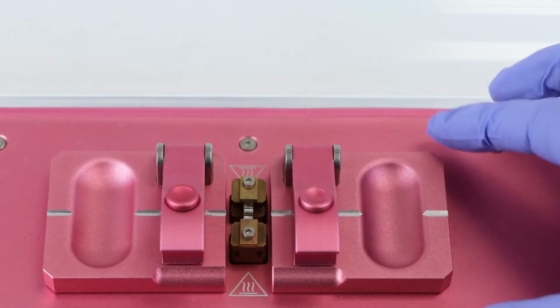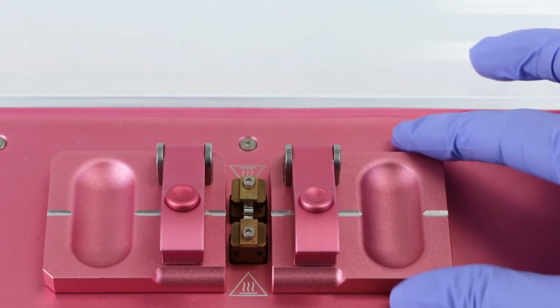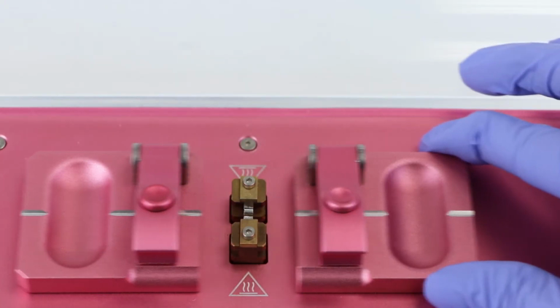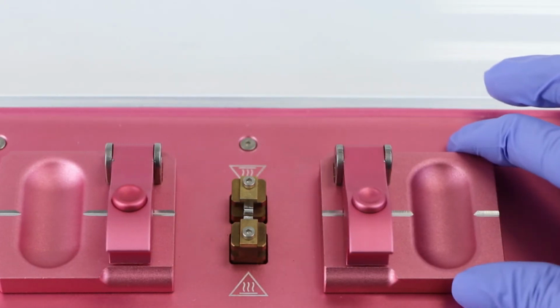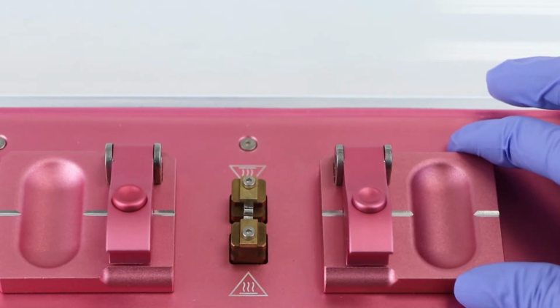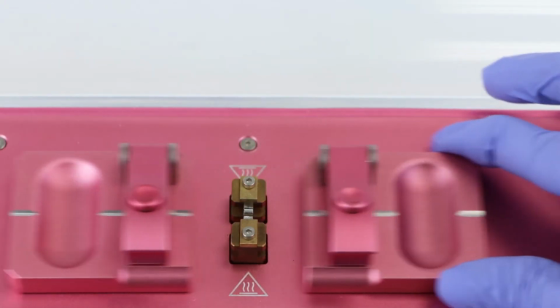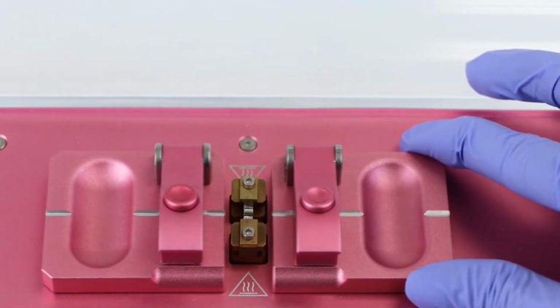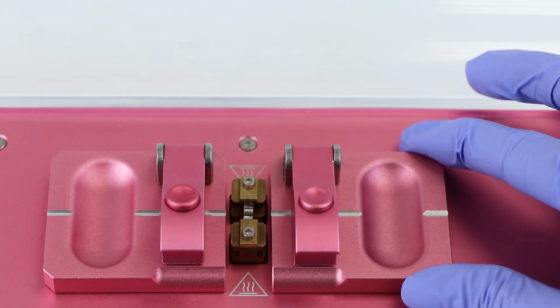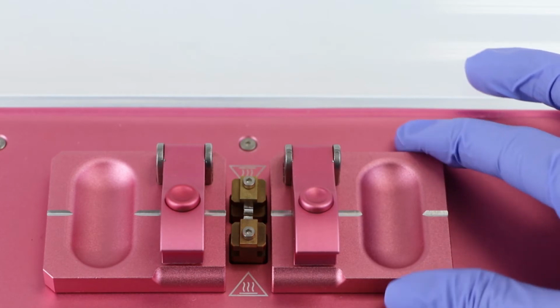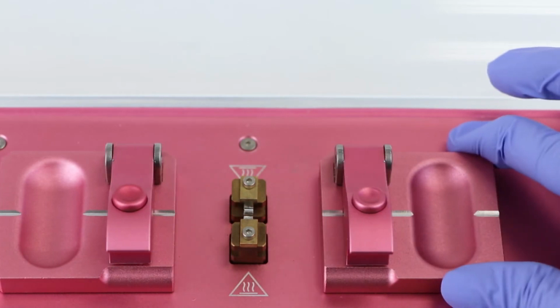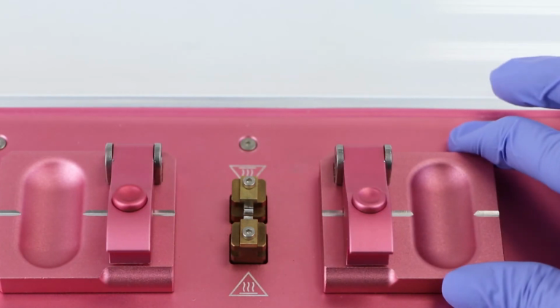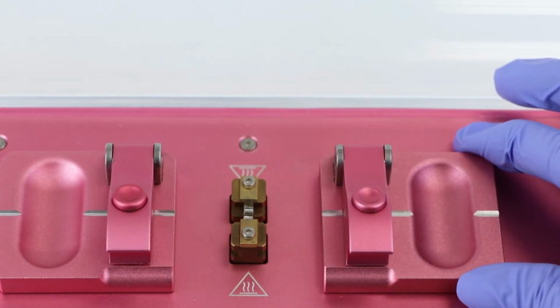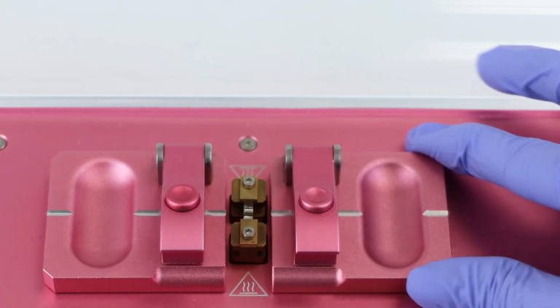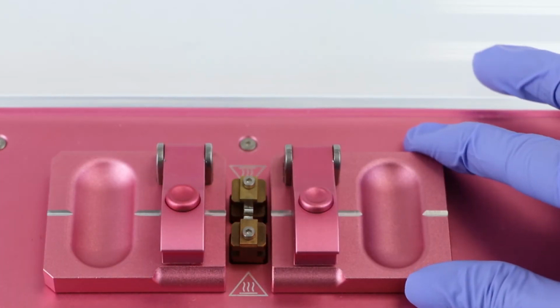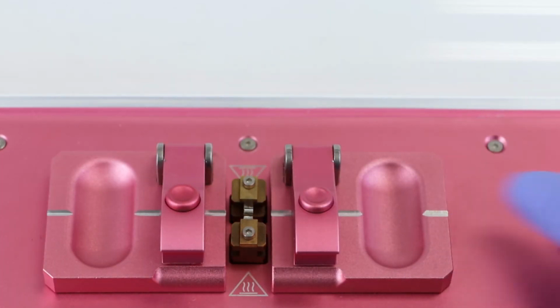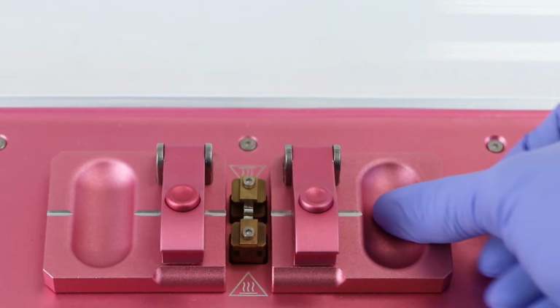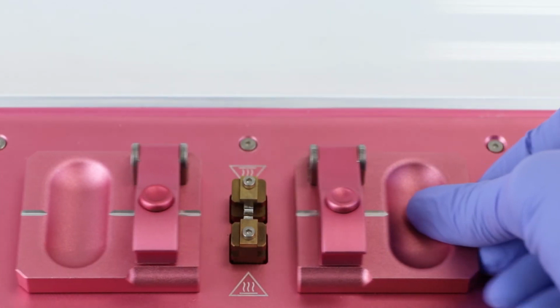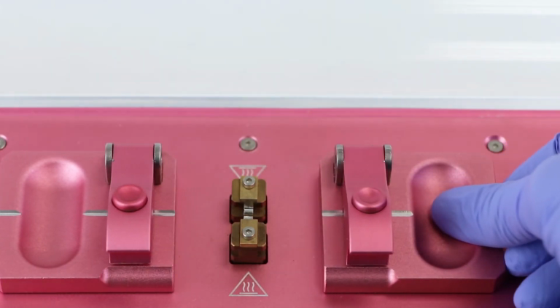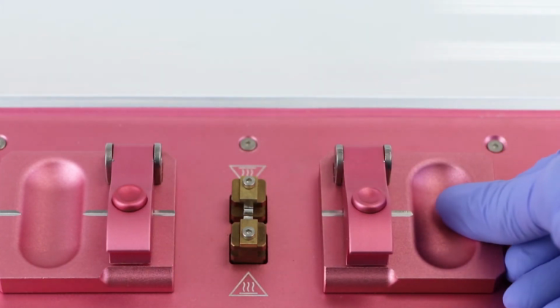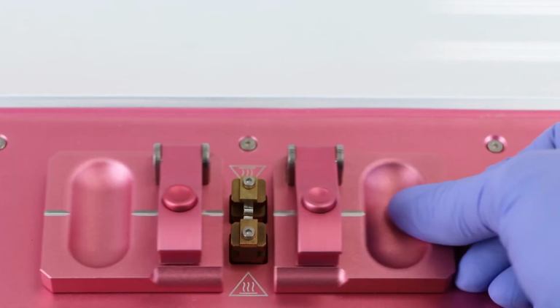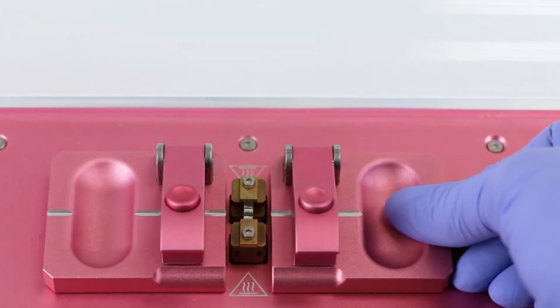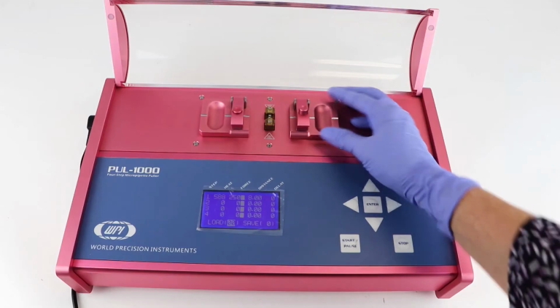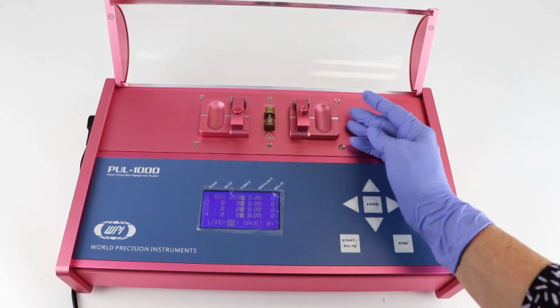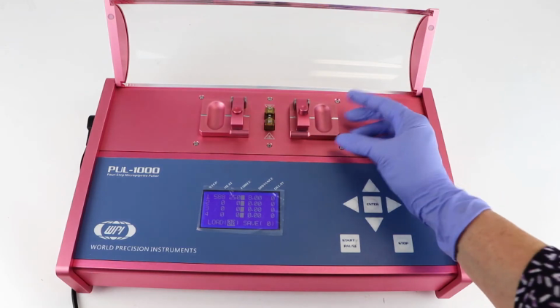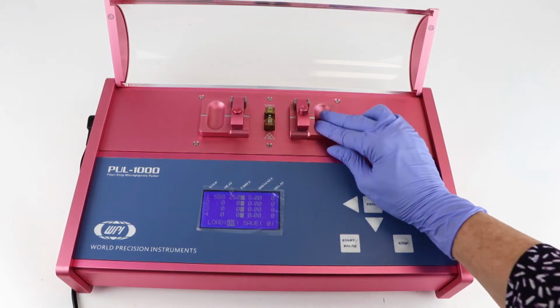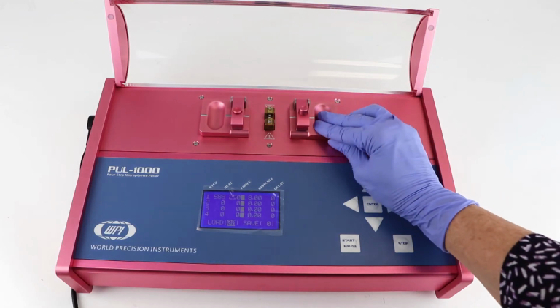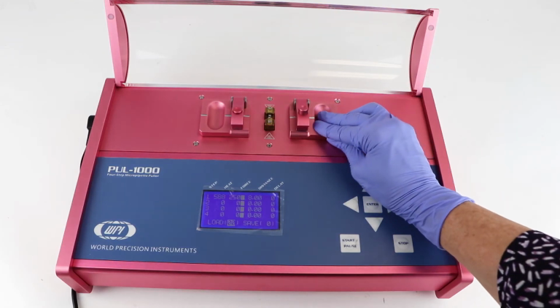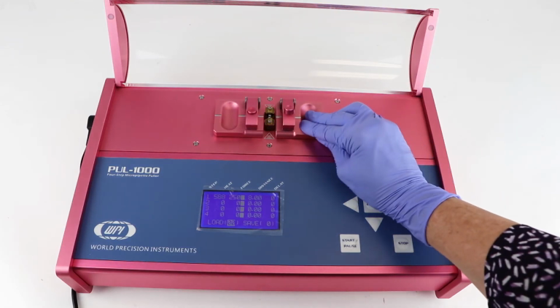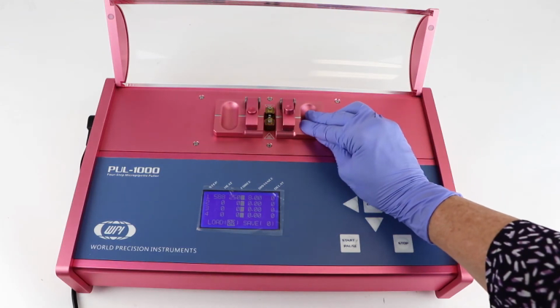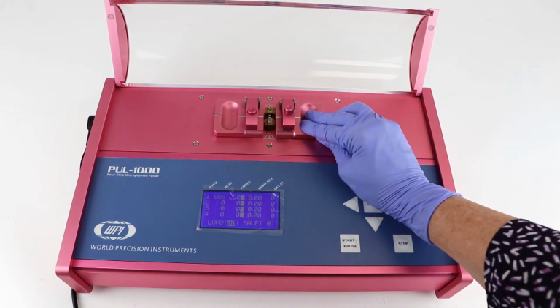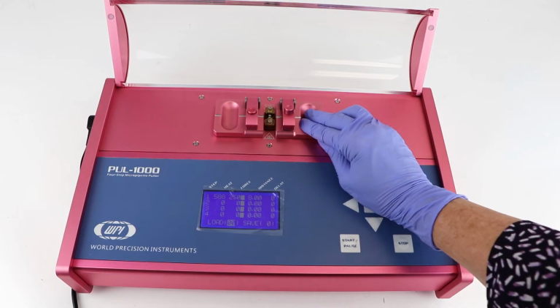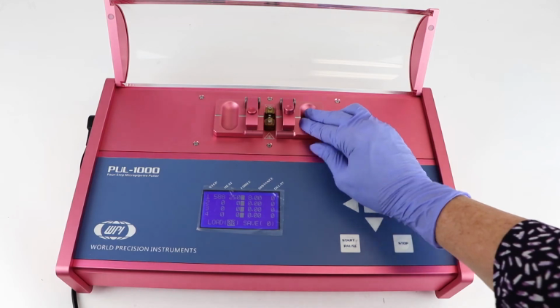The glass capillary is held by clamps mounted on two movable carriages. Both carriages synchronously slide as a program is executed. Manually slide them back together when you are loading the glass.